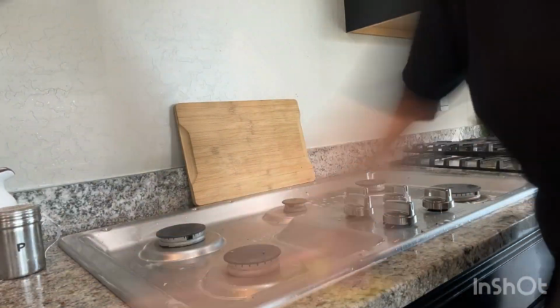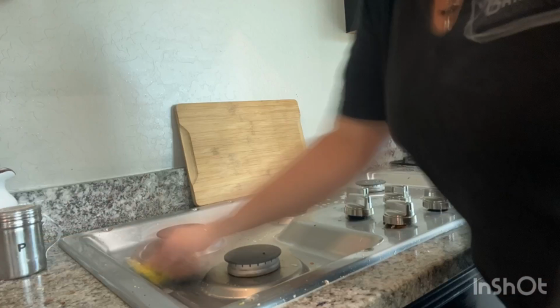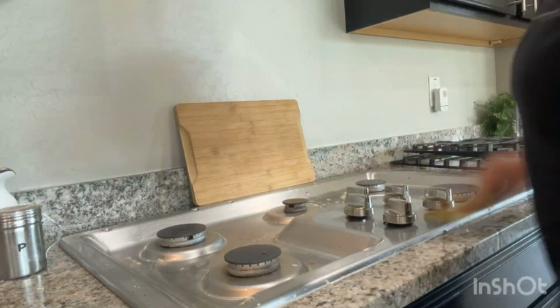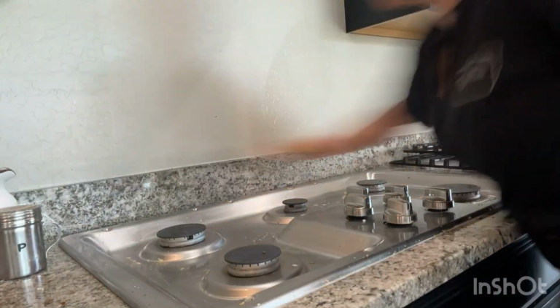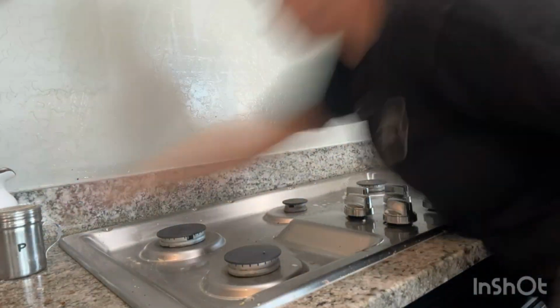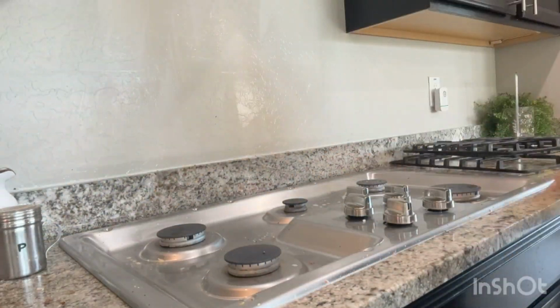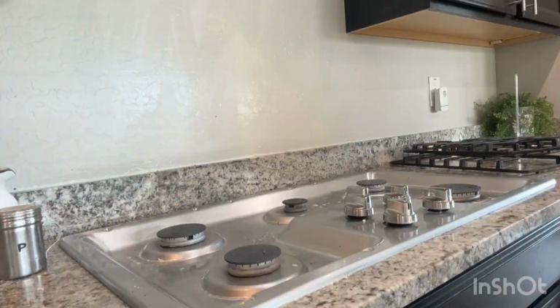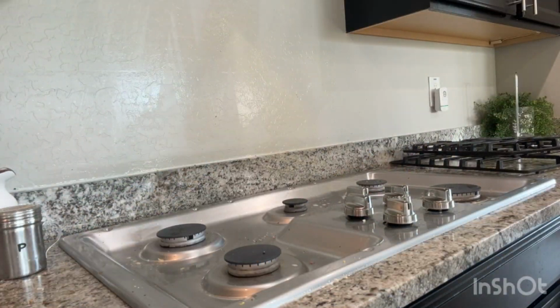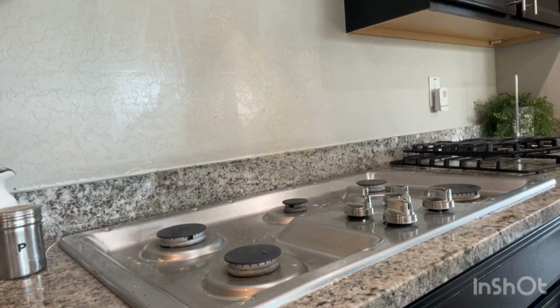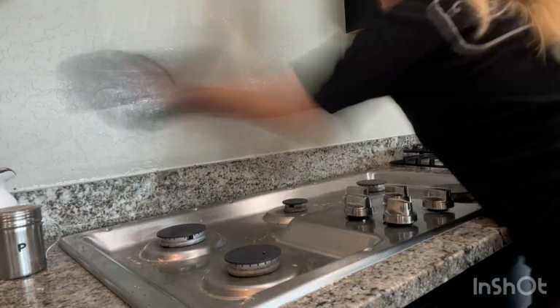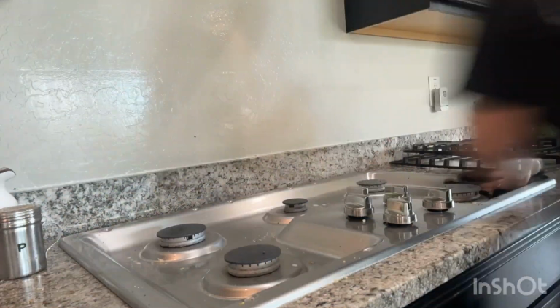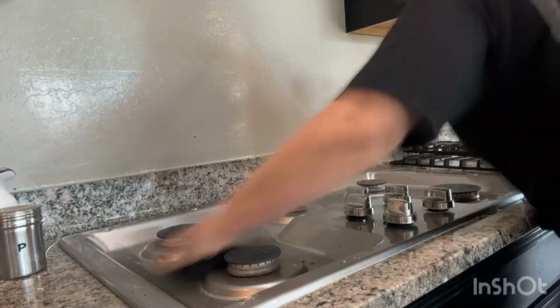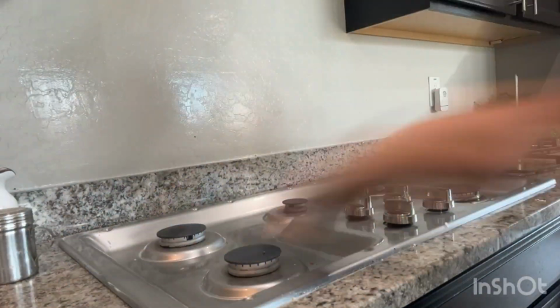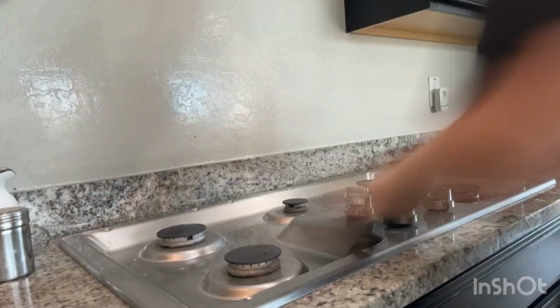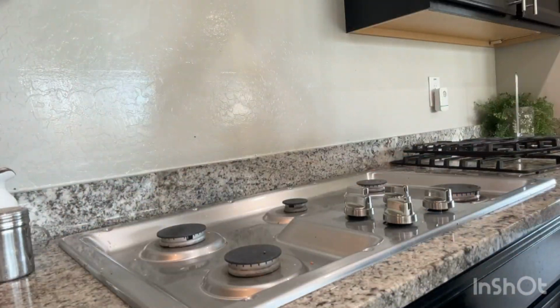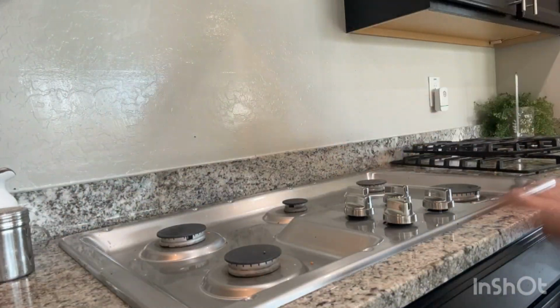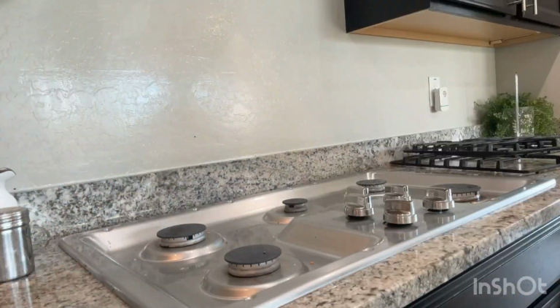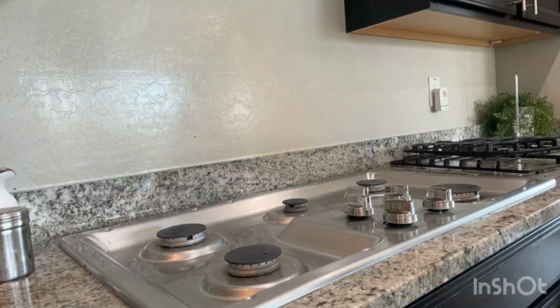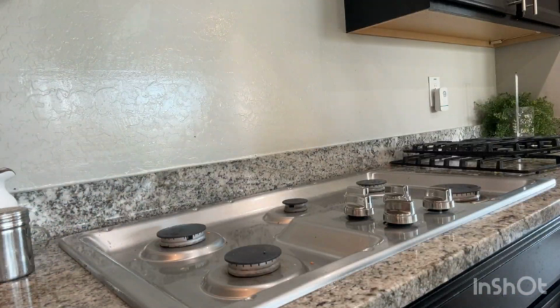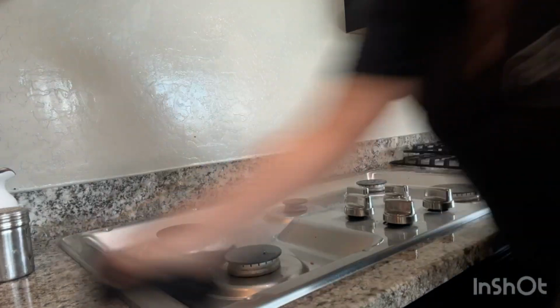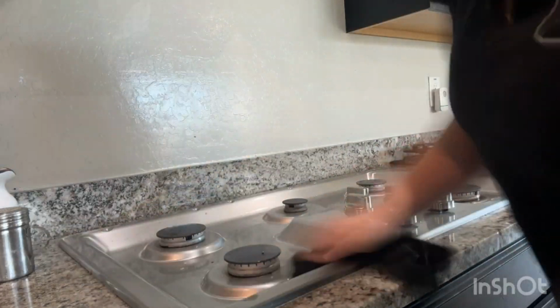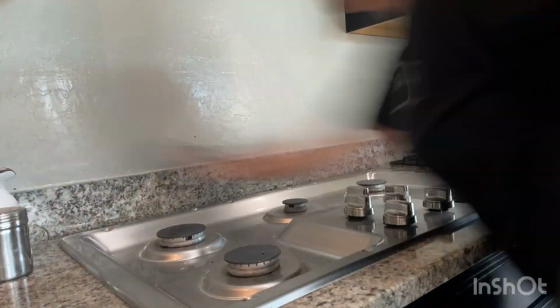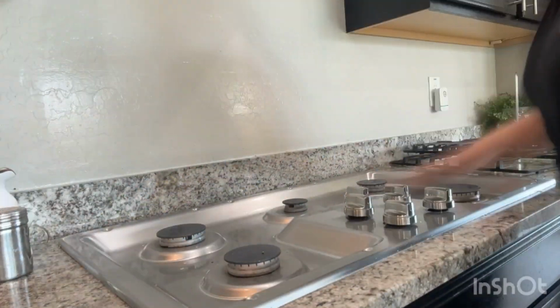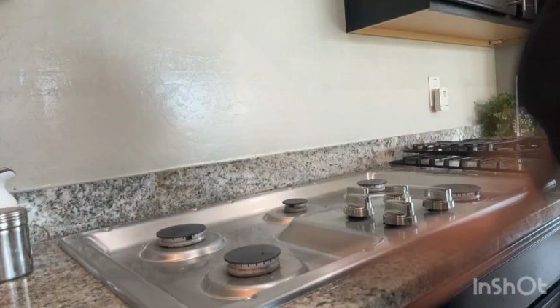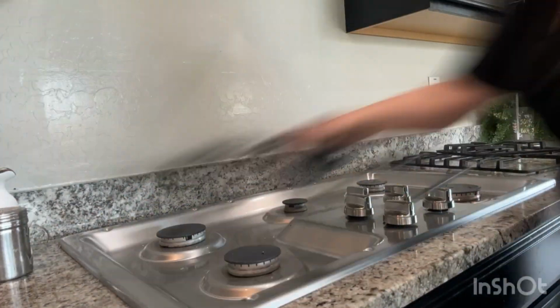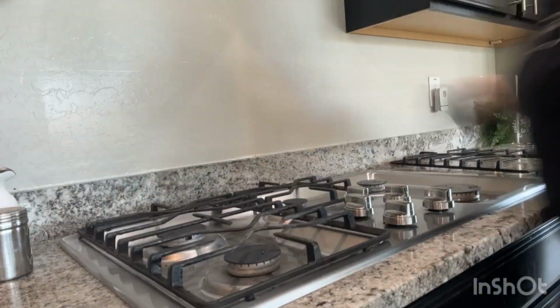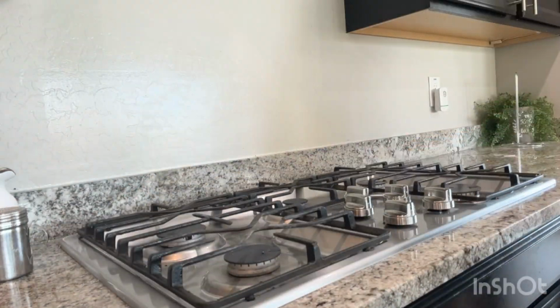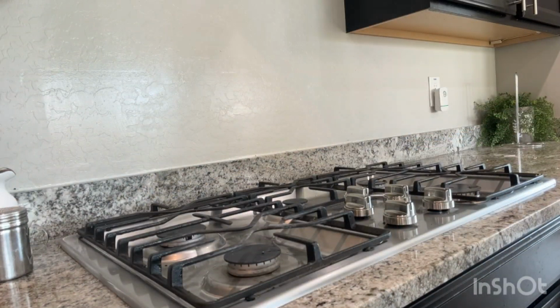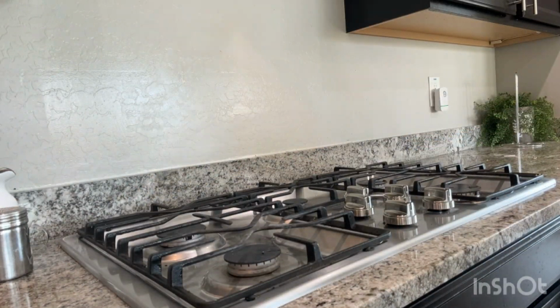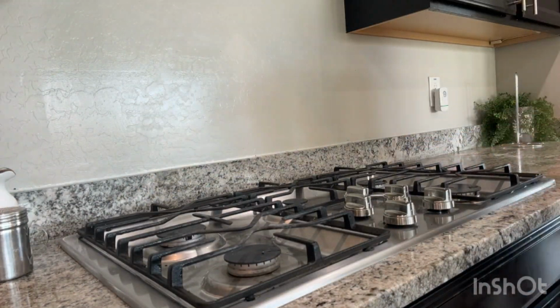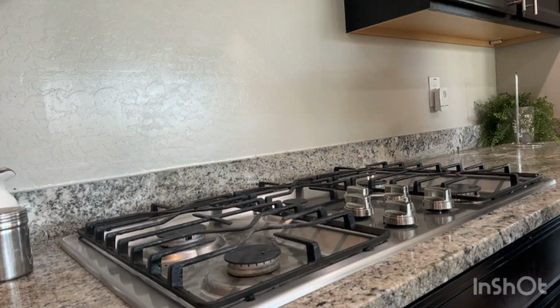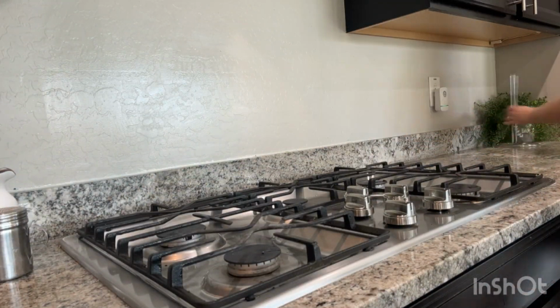Scrubbing off my stove top. It looks really easy in this video, but it was actually a lot of work. There was a lot of caked on gunk. But that's looking much better, nice and clean.